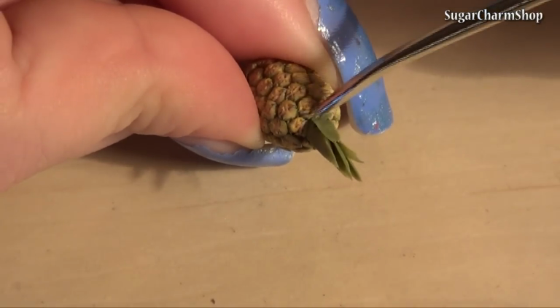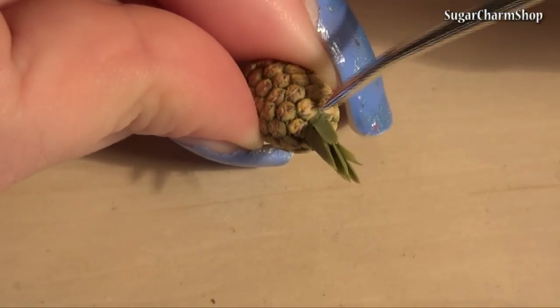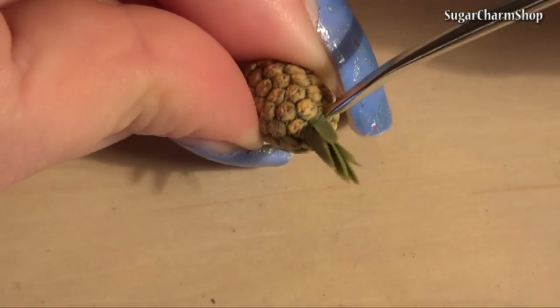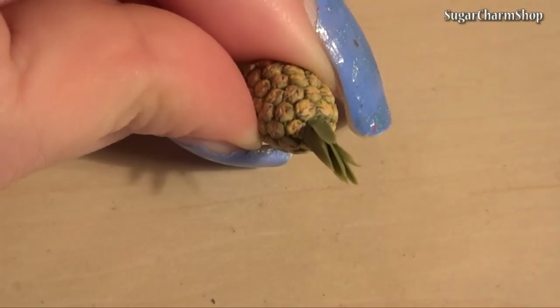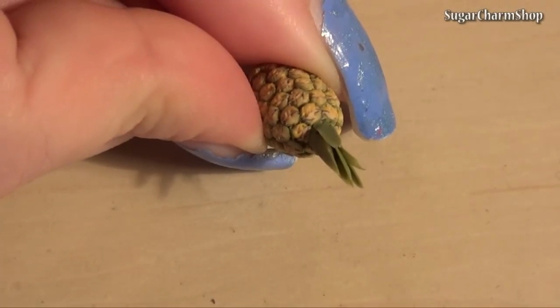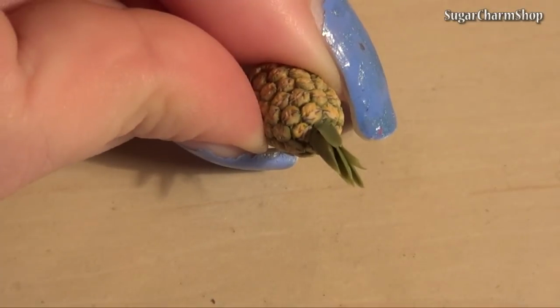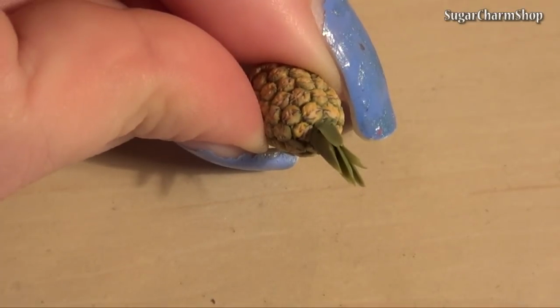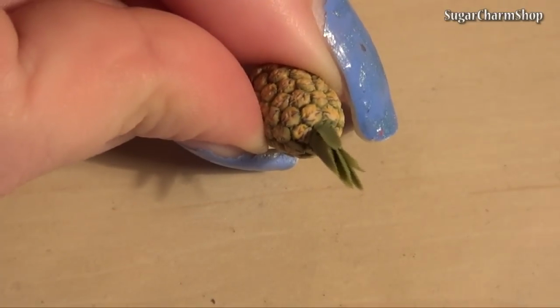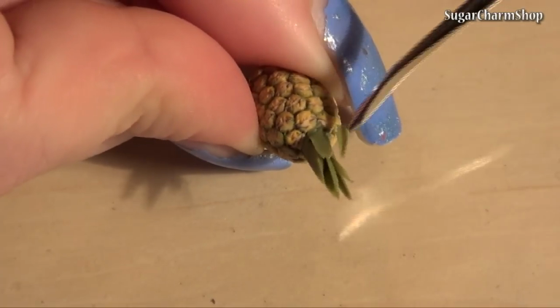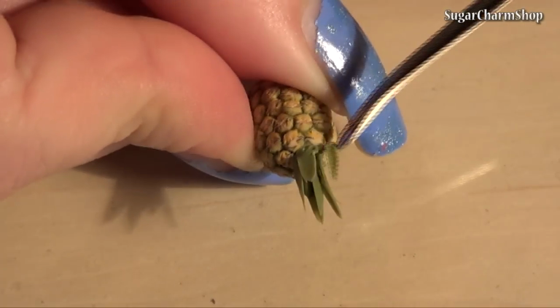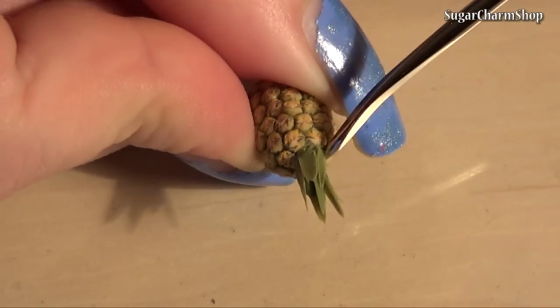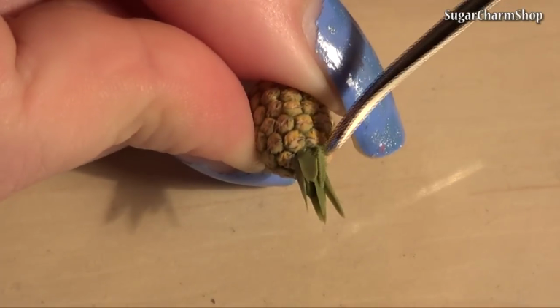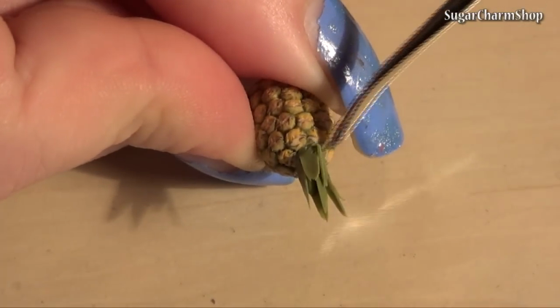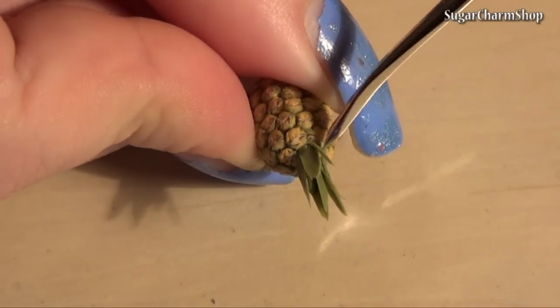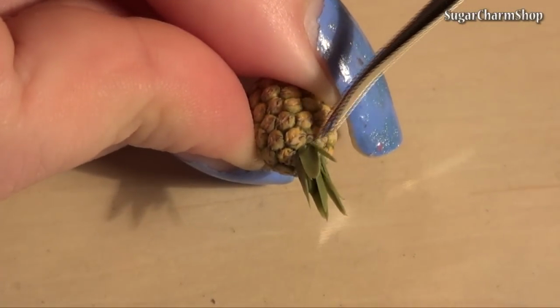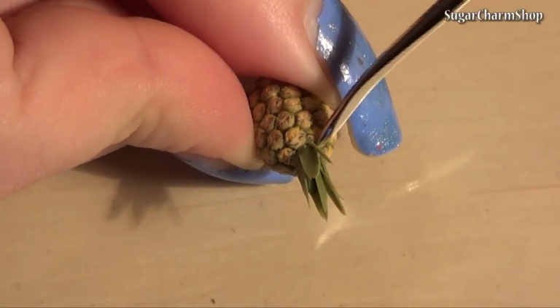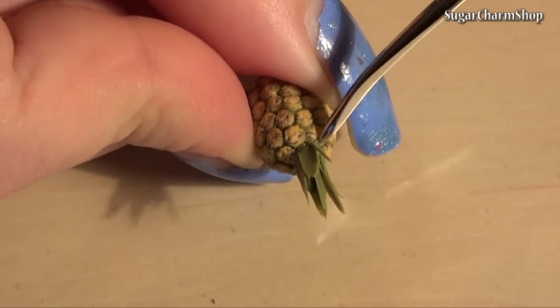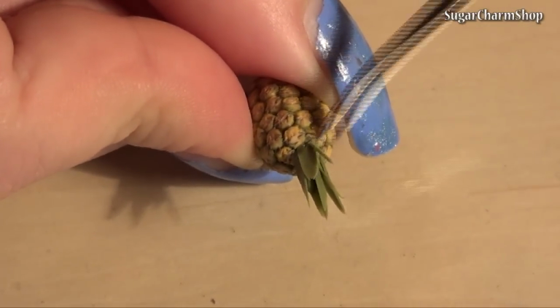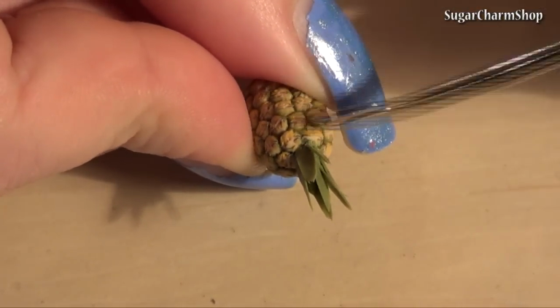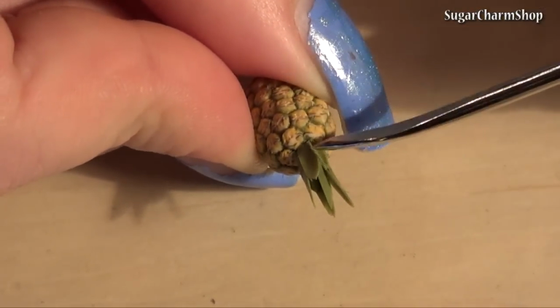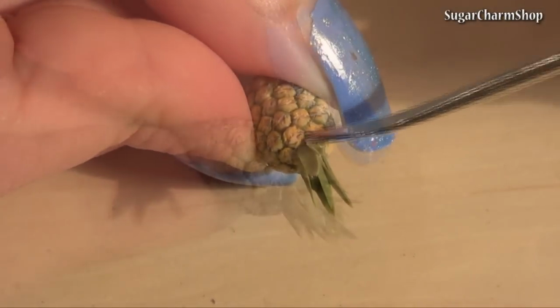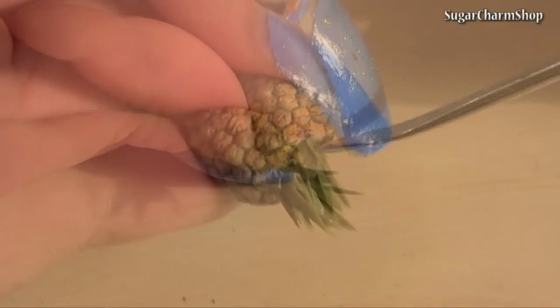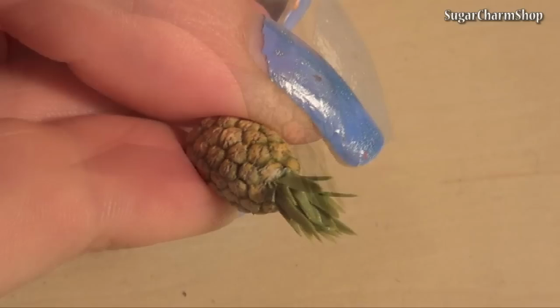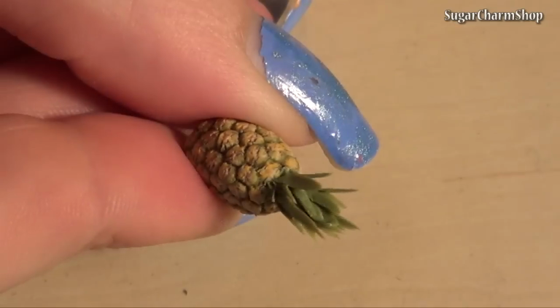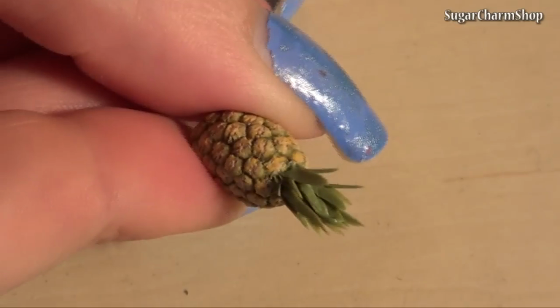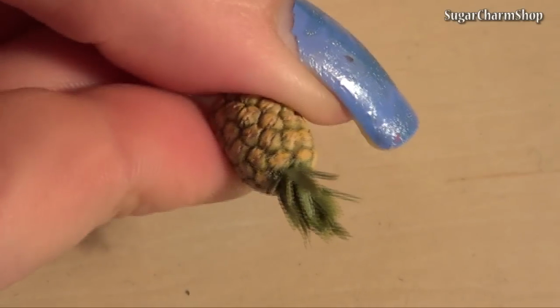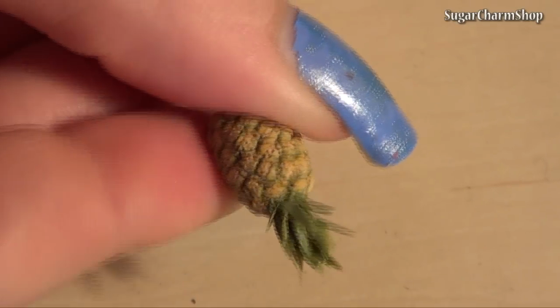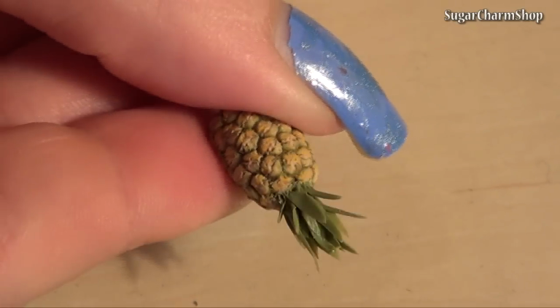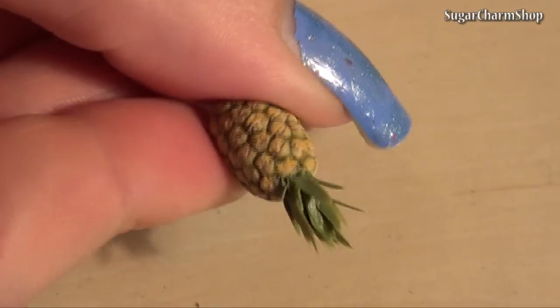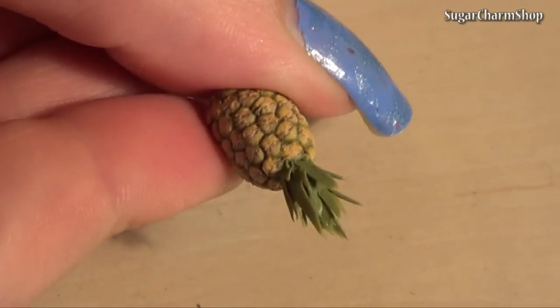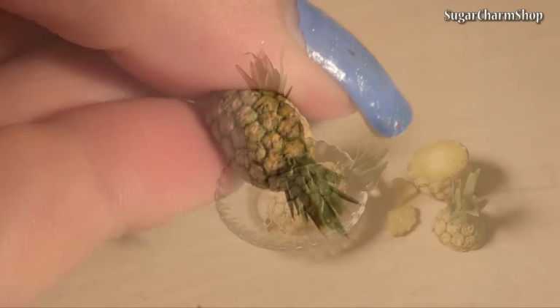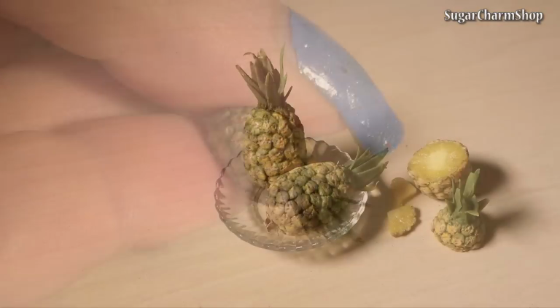After baking, I added some small pieces of paper to mimic the leaves on the bottom half, and painted that with a light tan acrylic paint. Then seal with glaze and you're done.